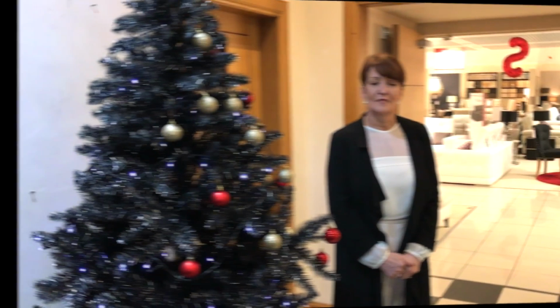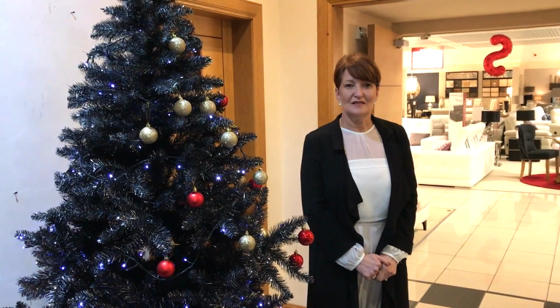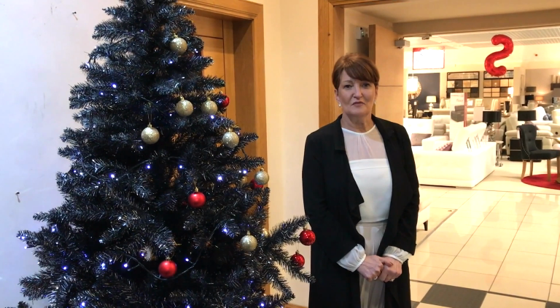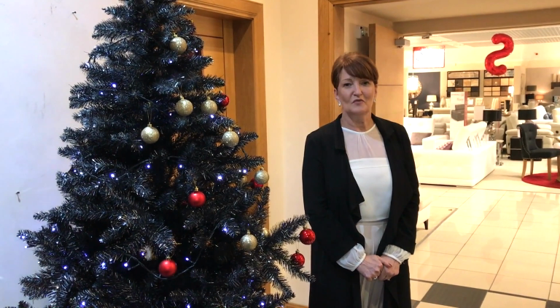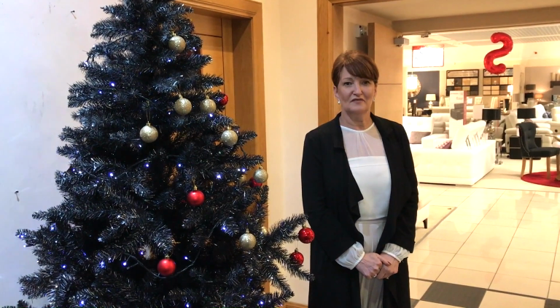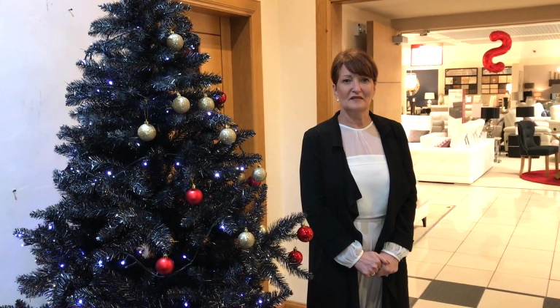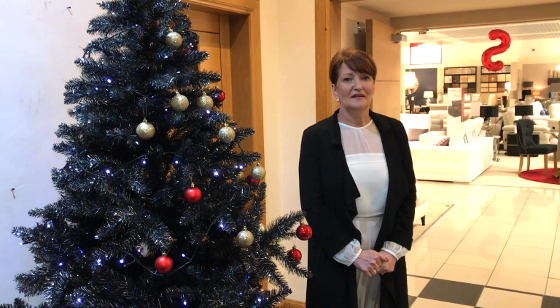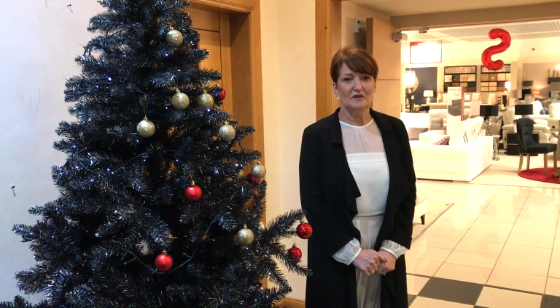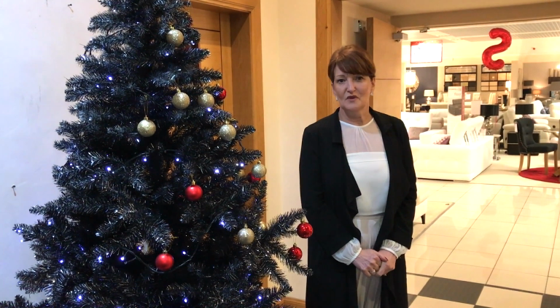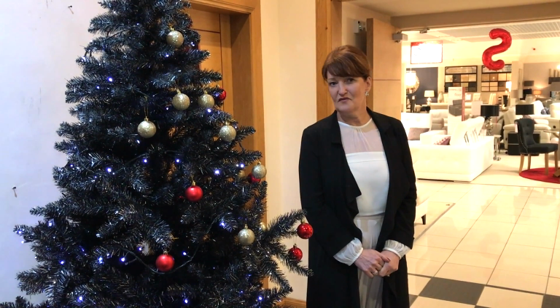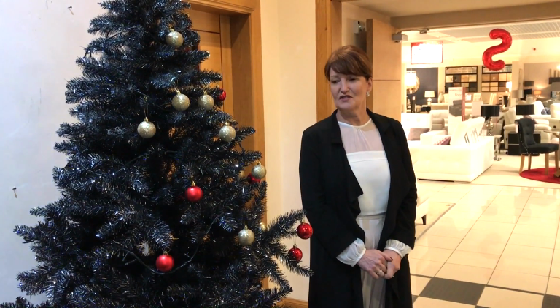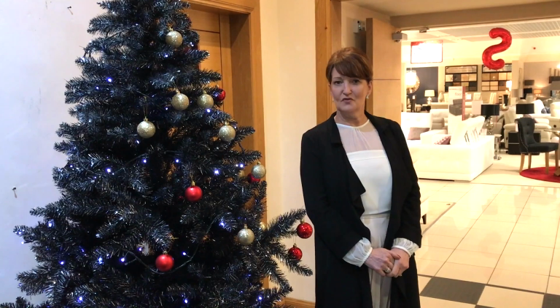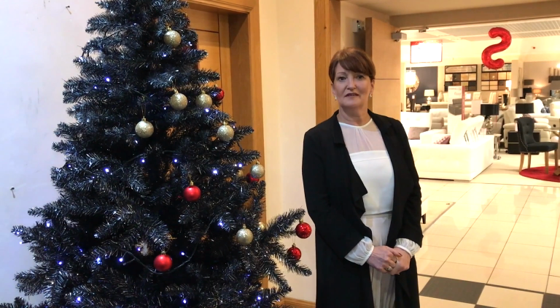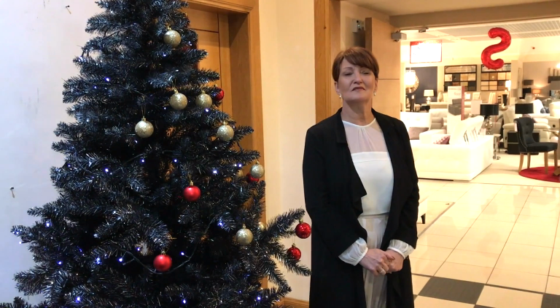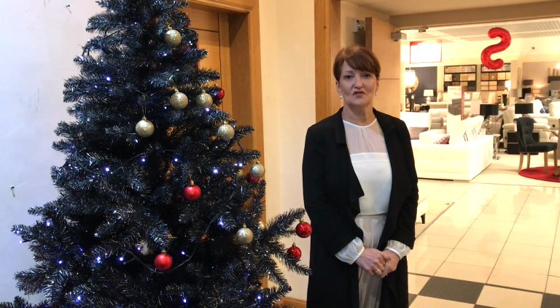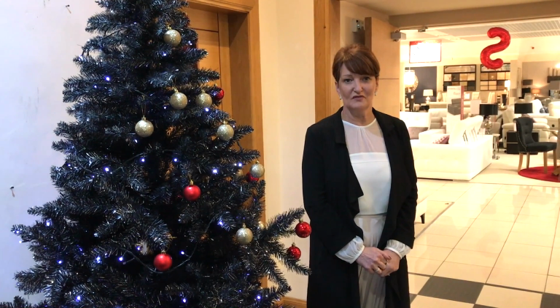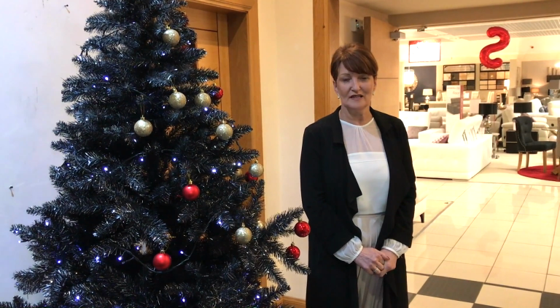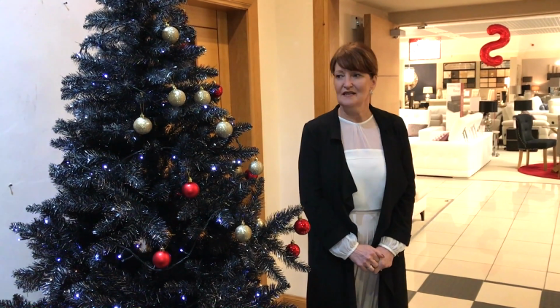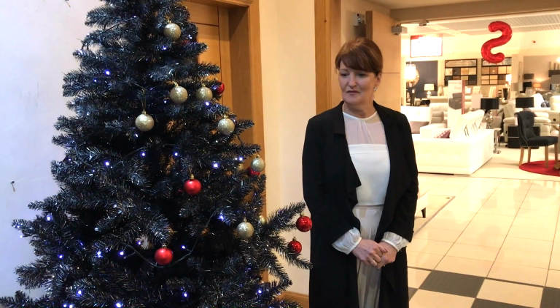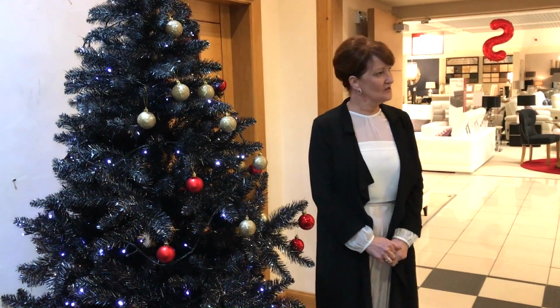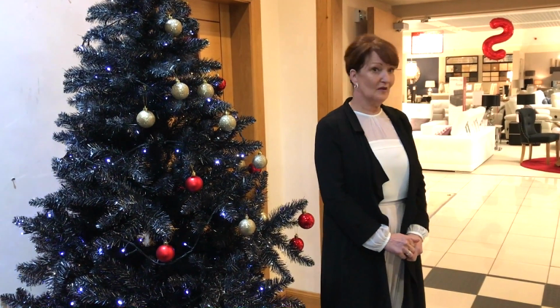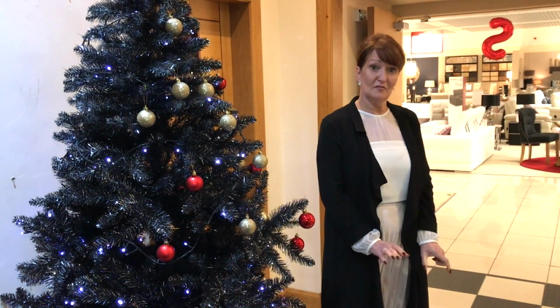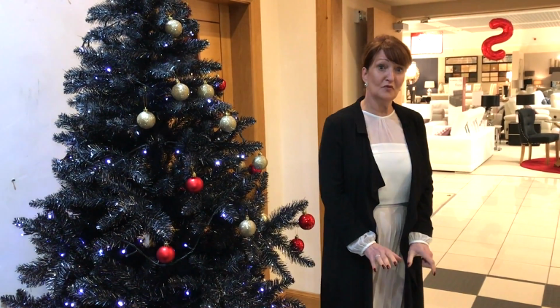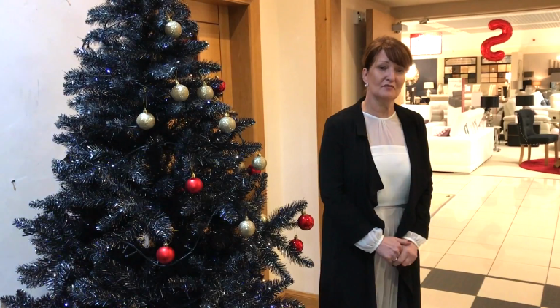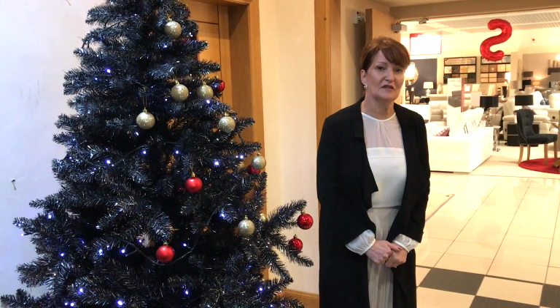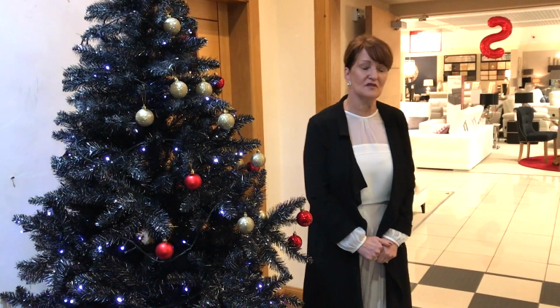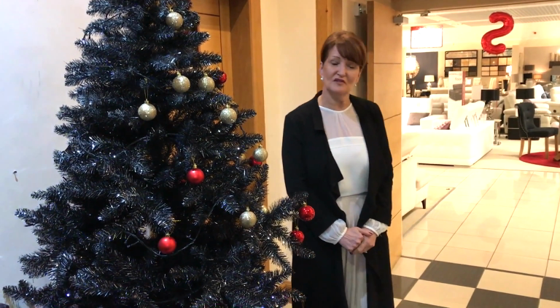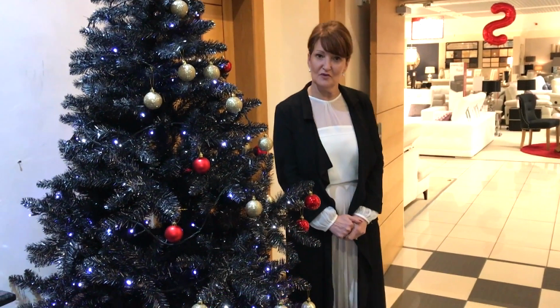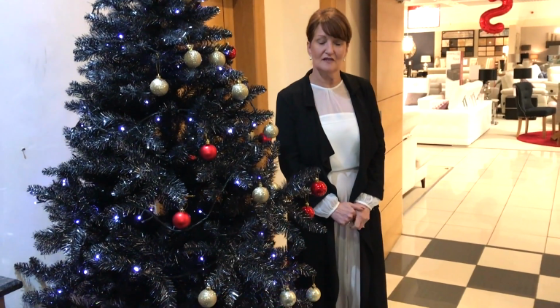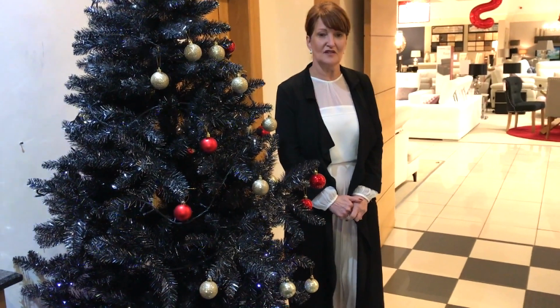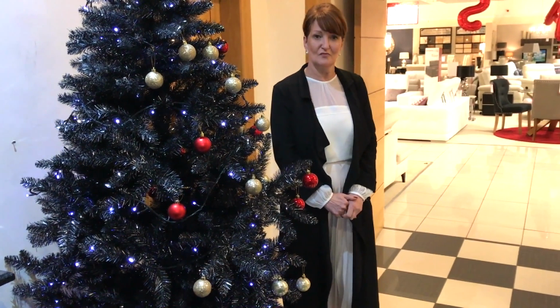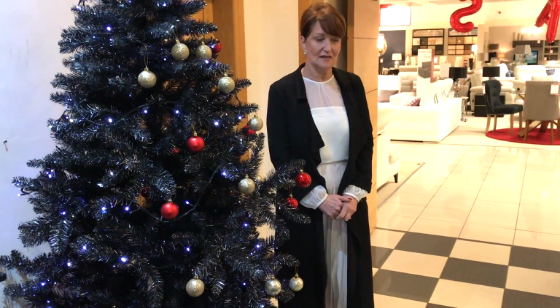Merry Christmas everybody, I hope you had a lovely time. Everybody here at Morale Home Furnishings at Woodward in Hillington wishes you all the very best. We're just going to talk about some brand new products that we've brought in store especially for our winter sale, which started on Boxing Day.